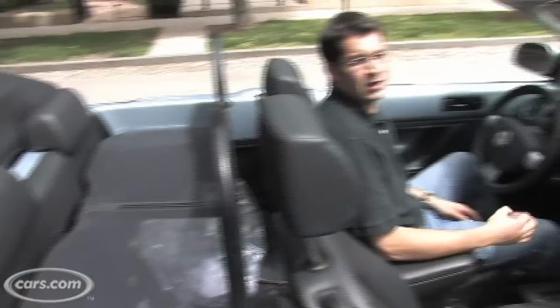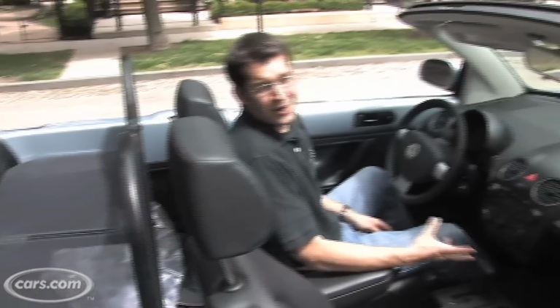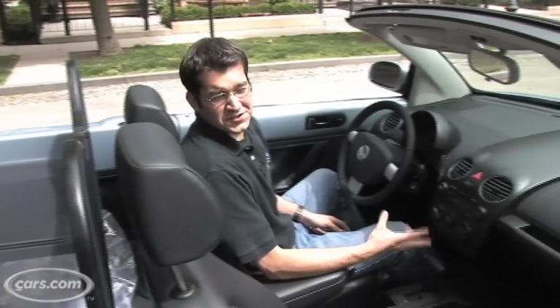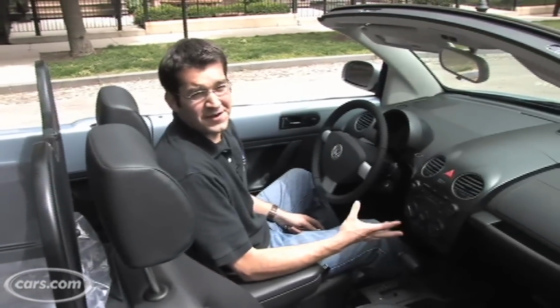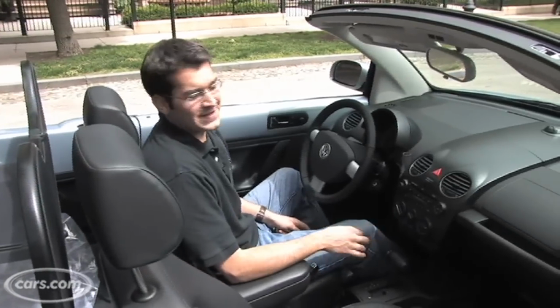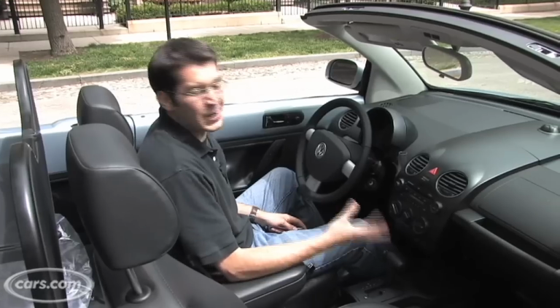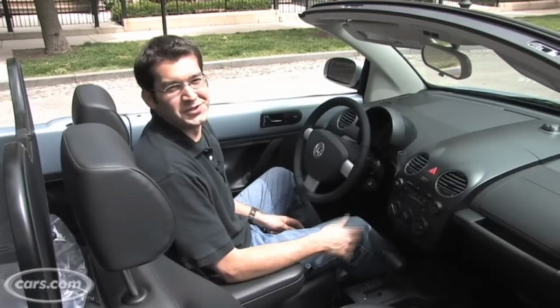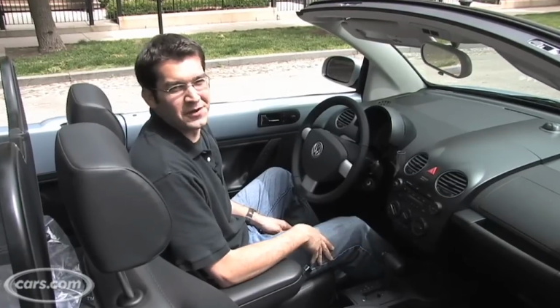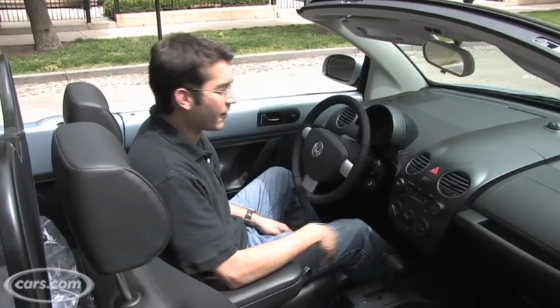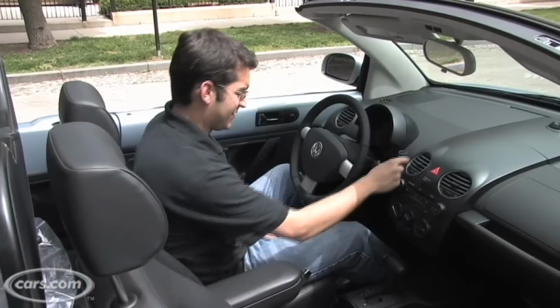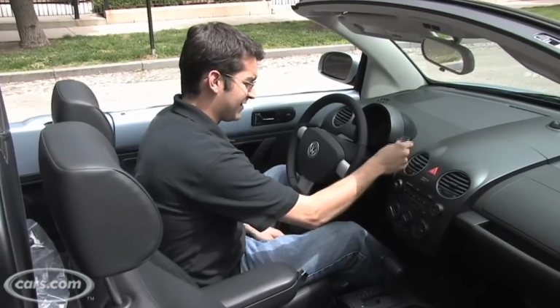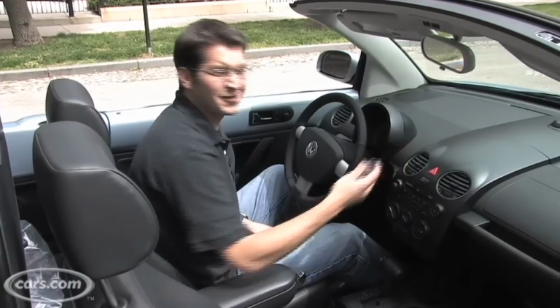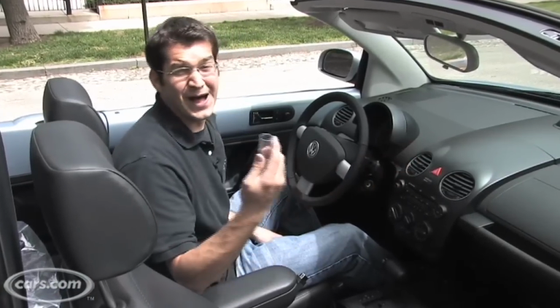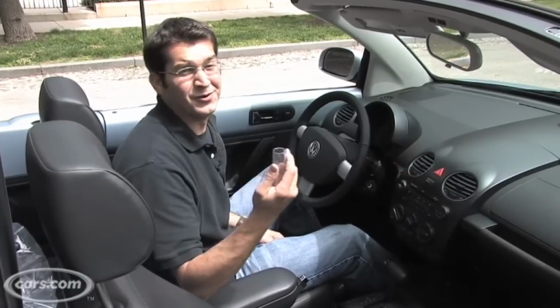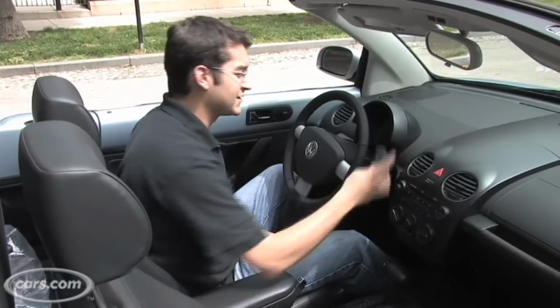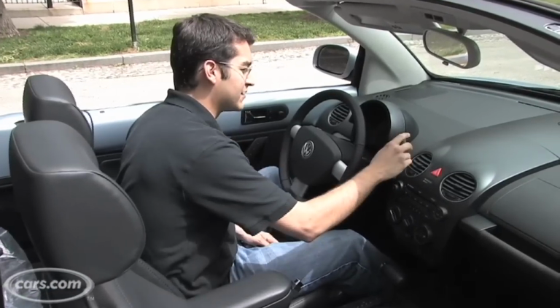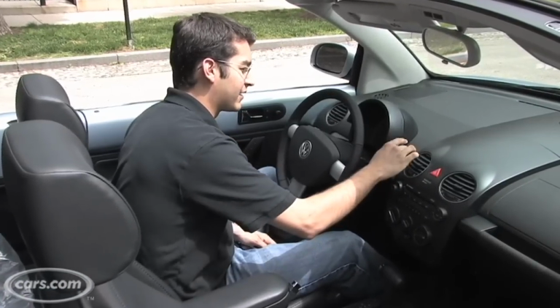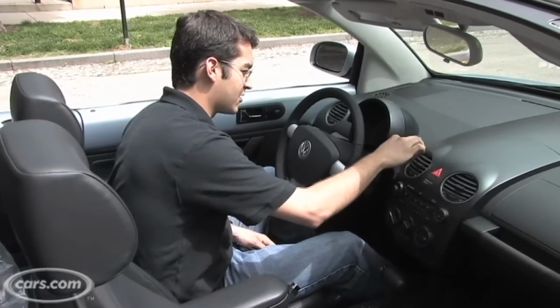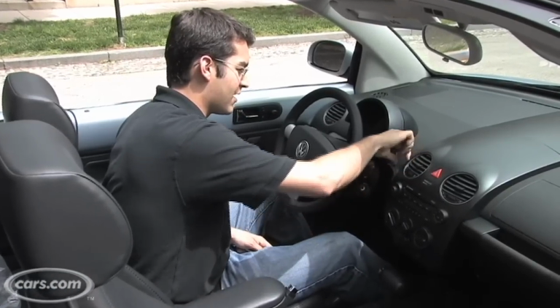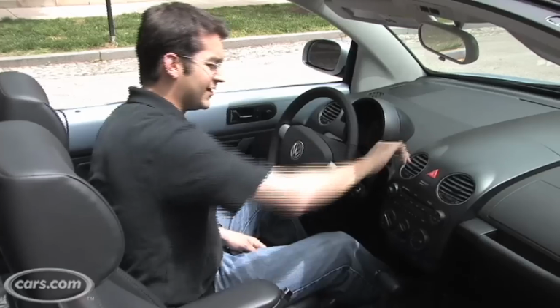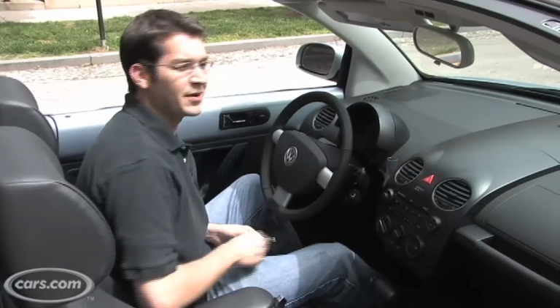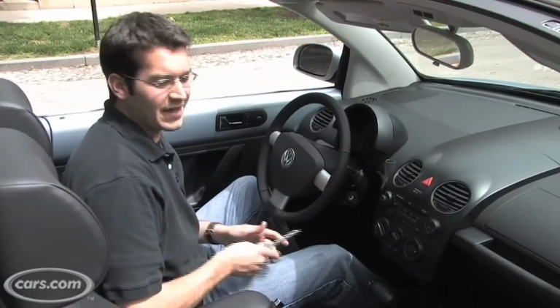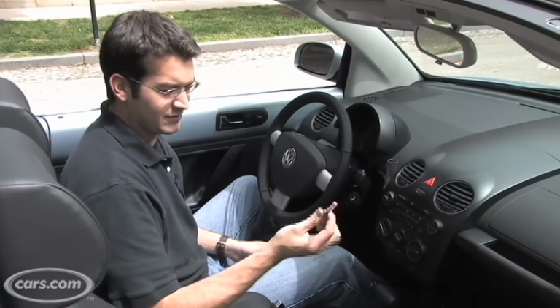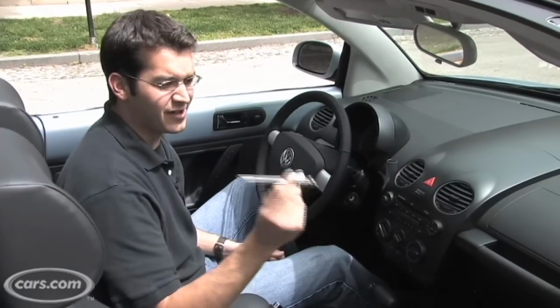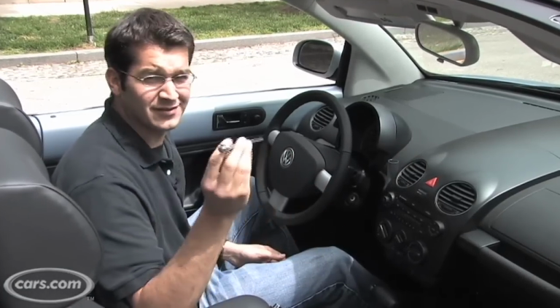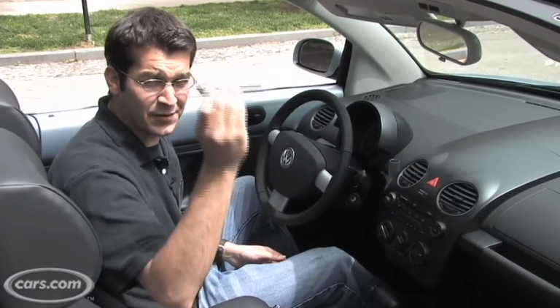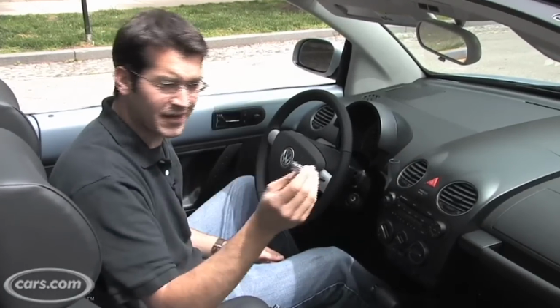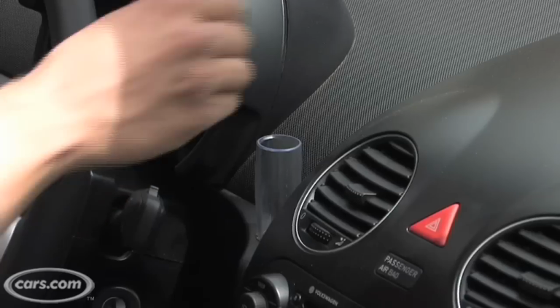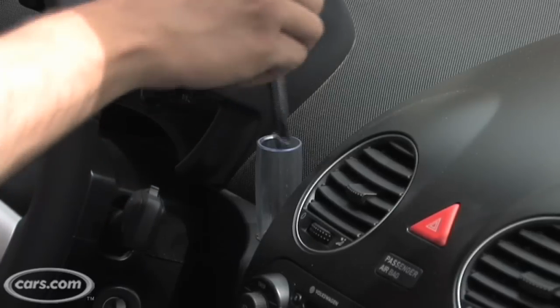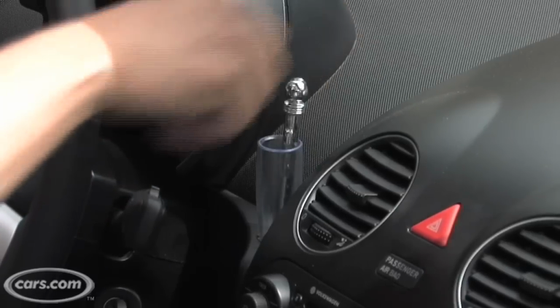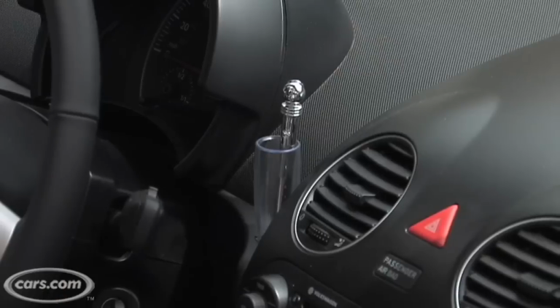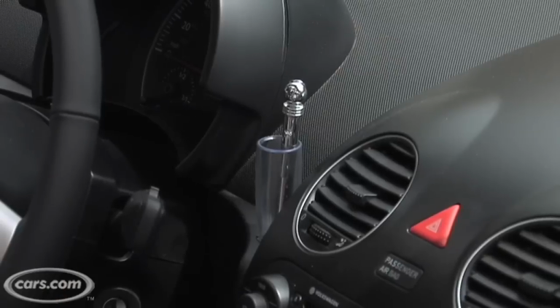While the chiseled fenders and the nice wheels do their part, there's still a flower holder inside this thing. So to remedy that — tire pressure gauge, meet flower holder.